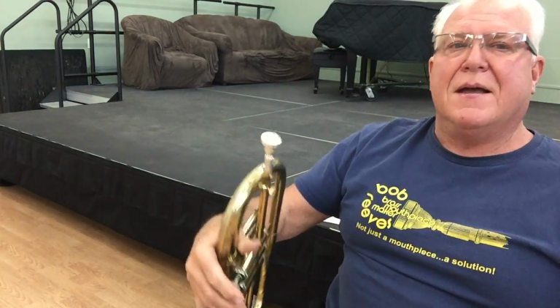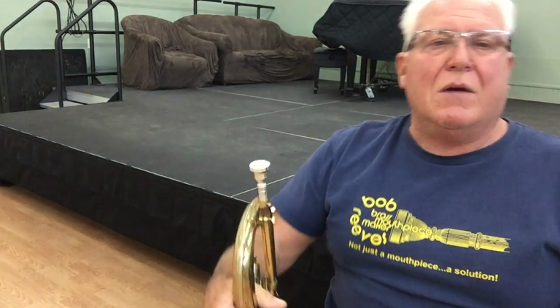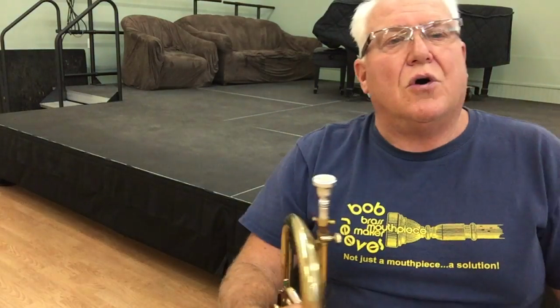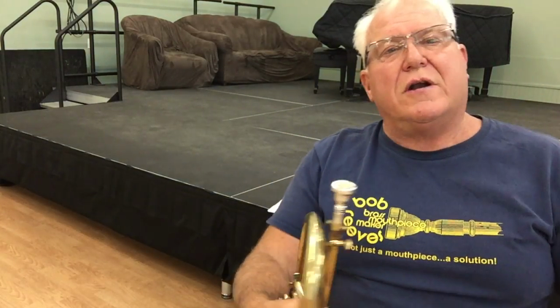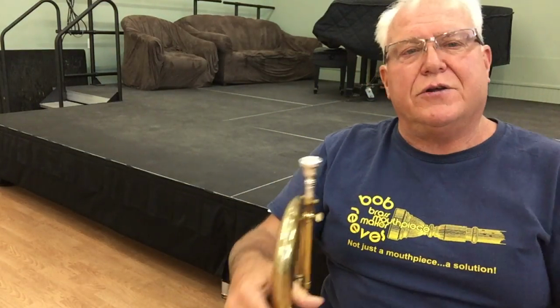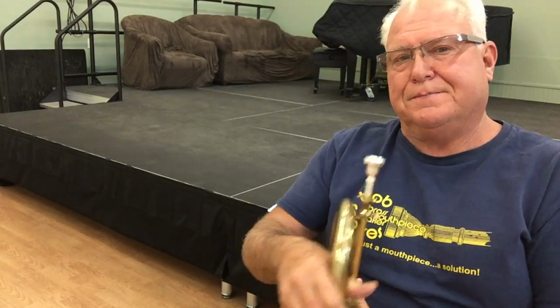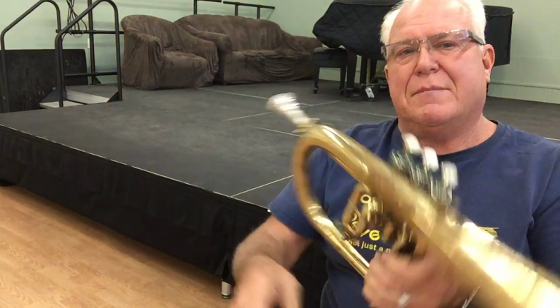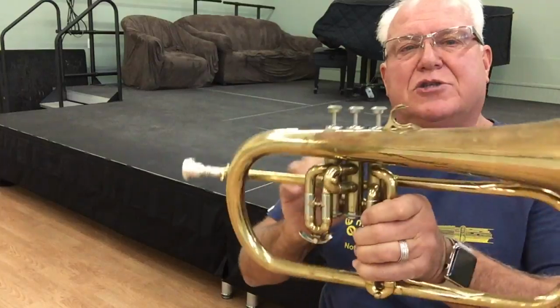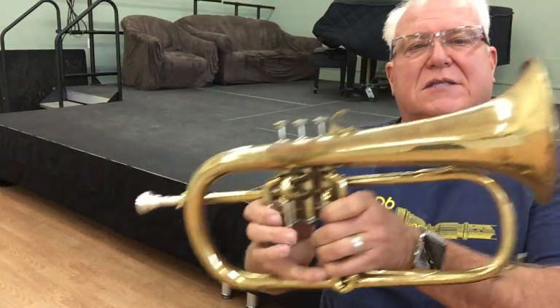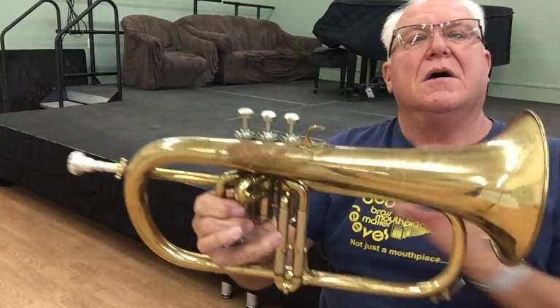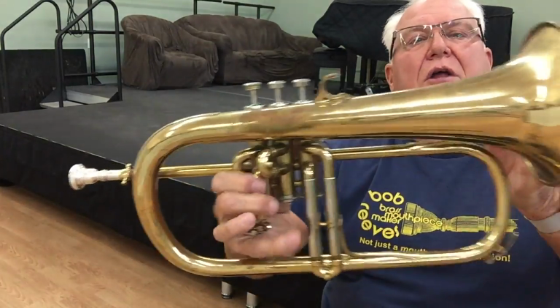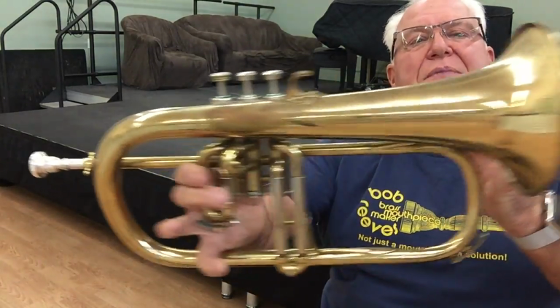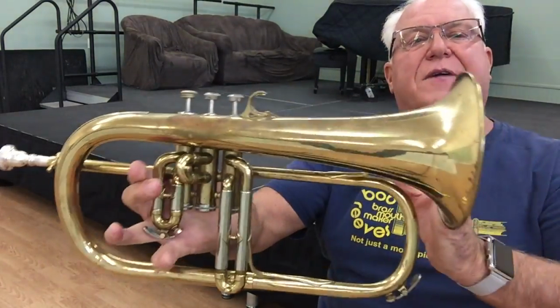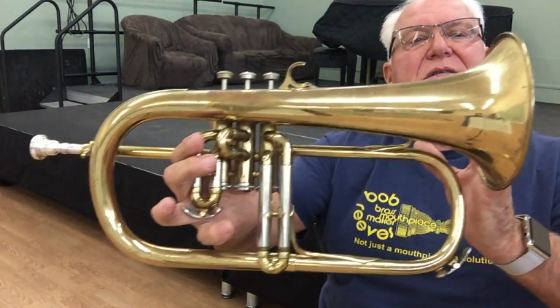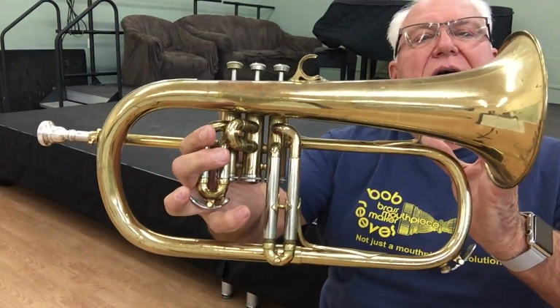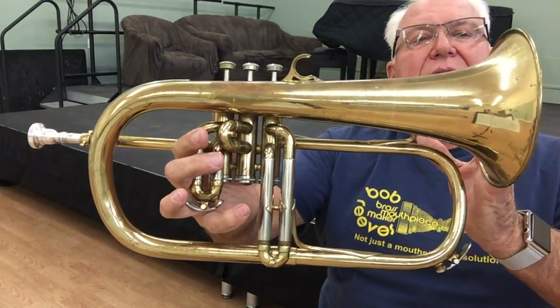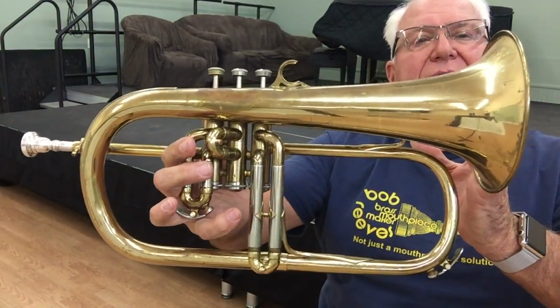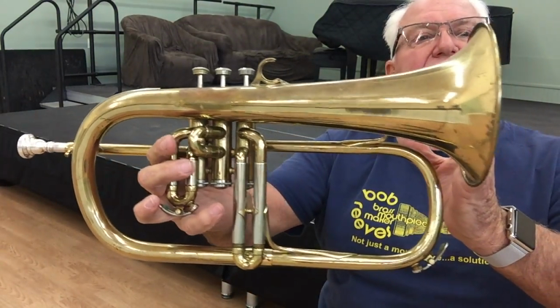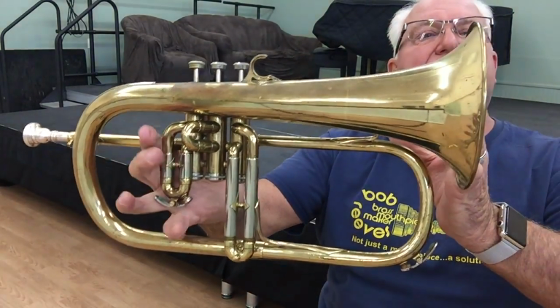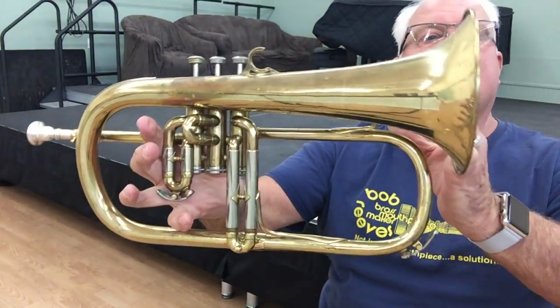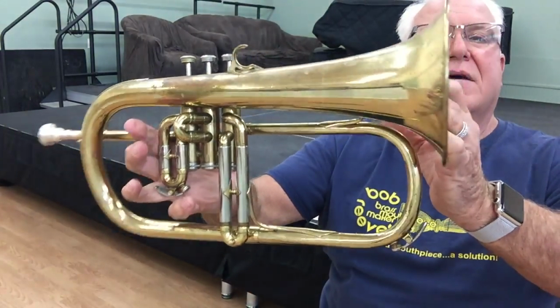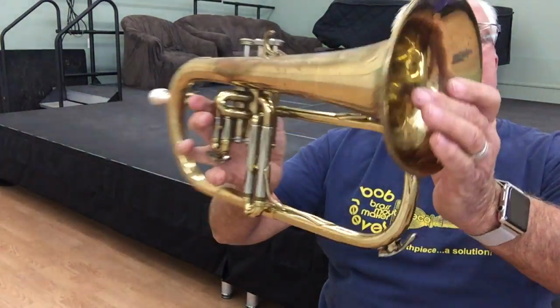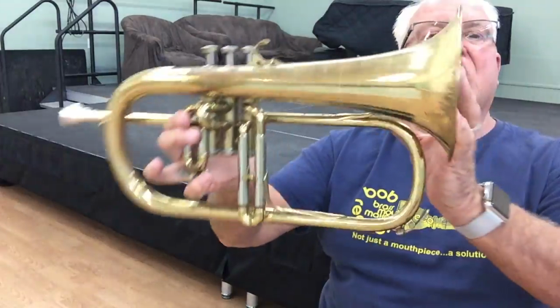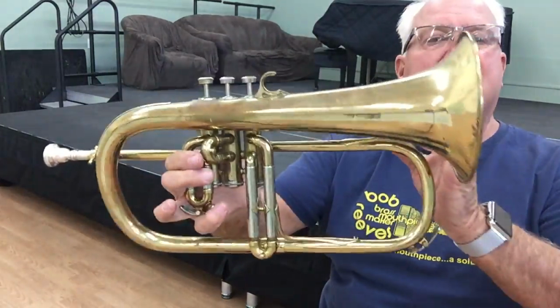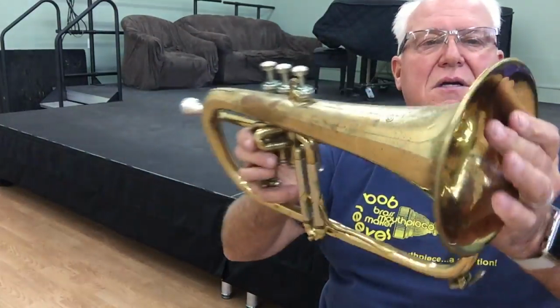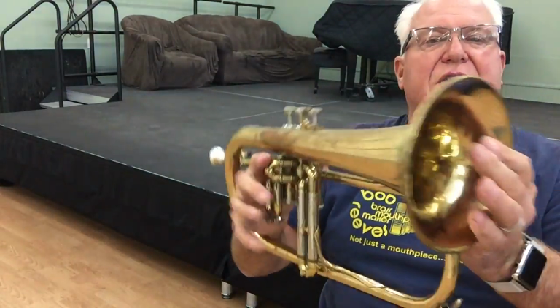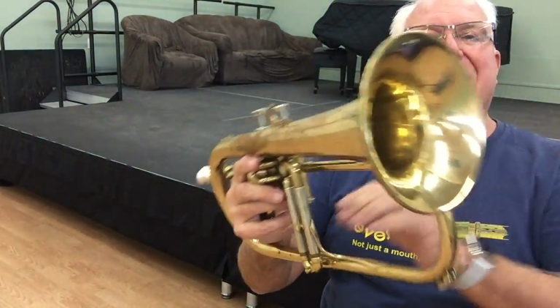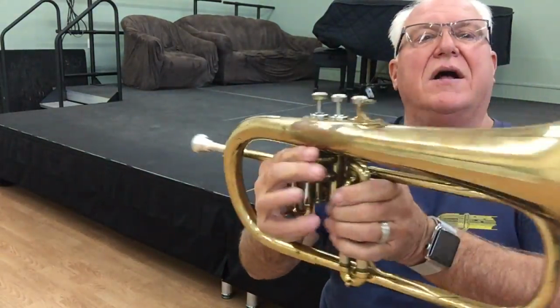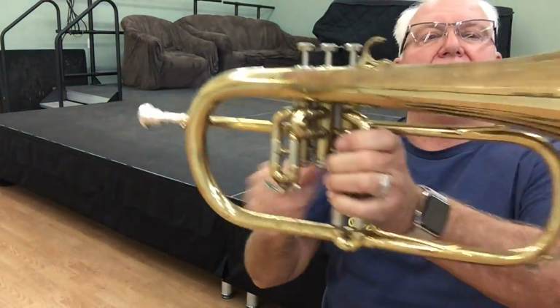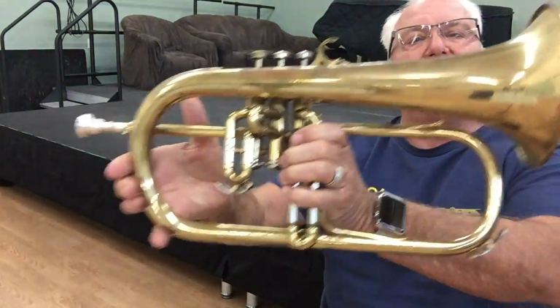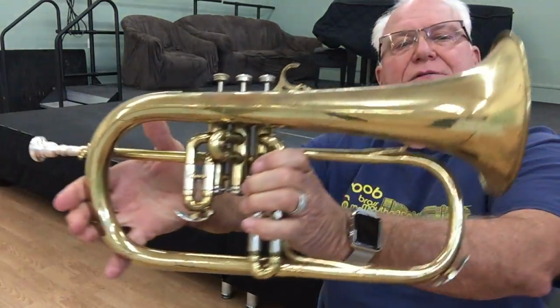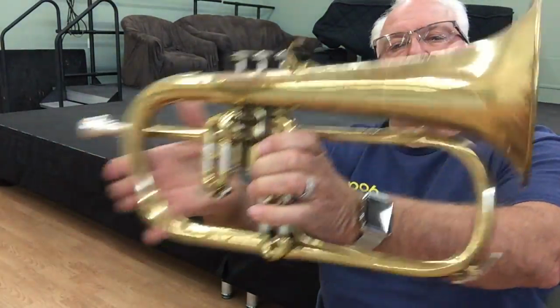Hi, and welcome to Horn Trader on YouTube. Today, my special guest, all the way from Paris, France — it's the coveted, the cult, the queen. All hail the Queen on Flugelhorn.